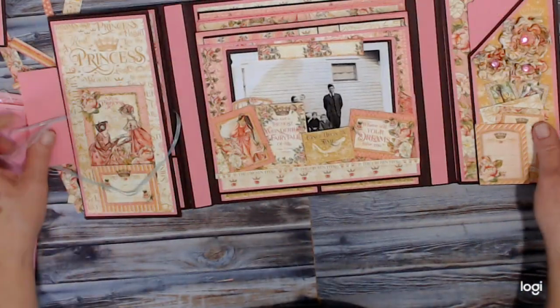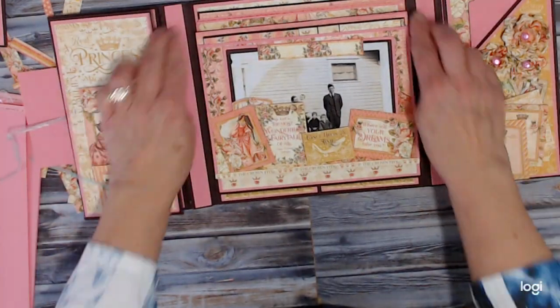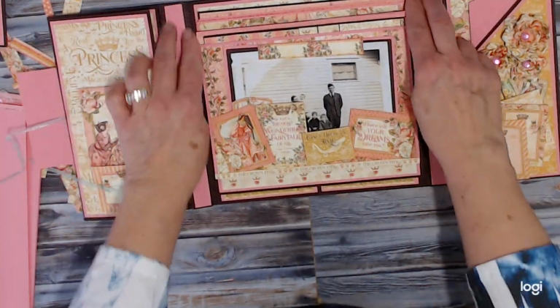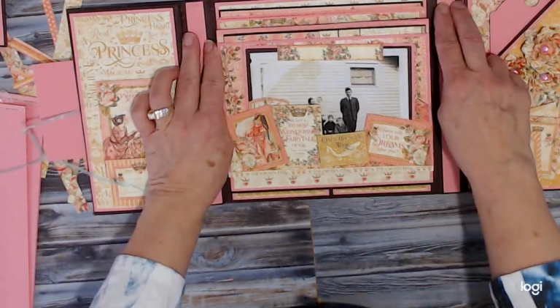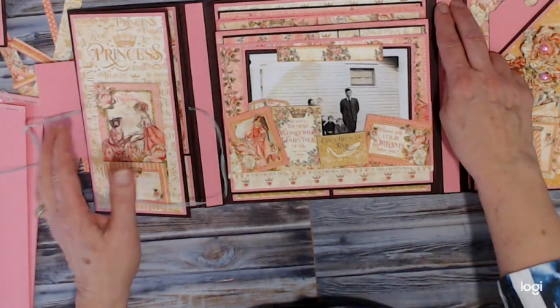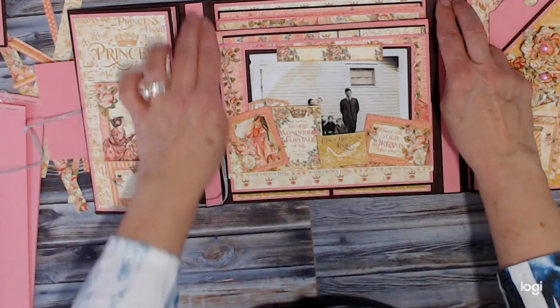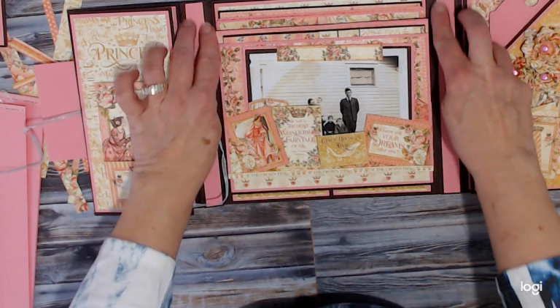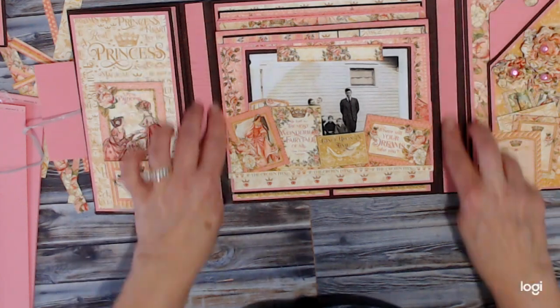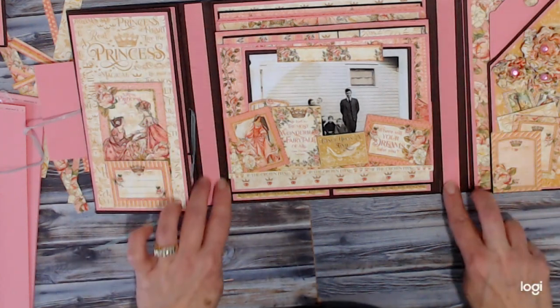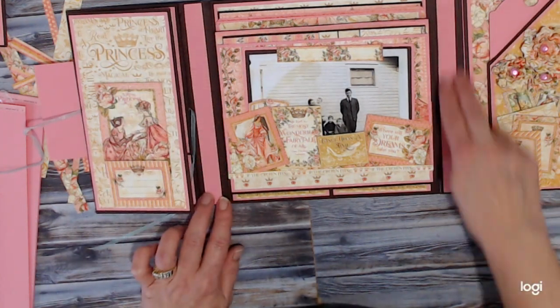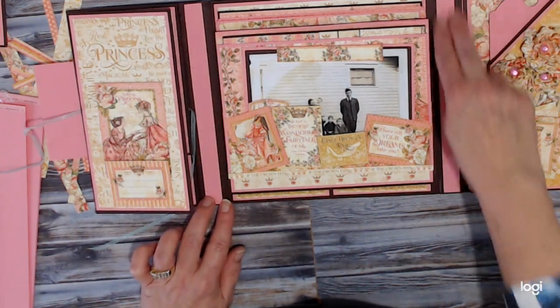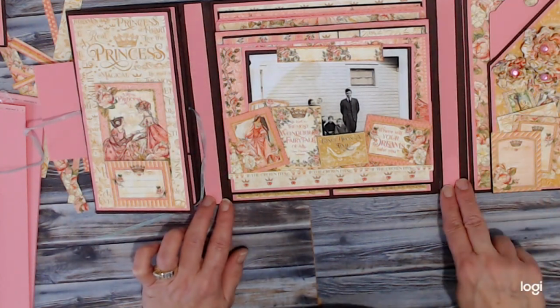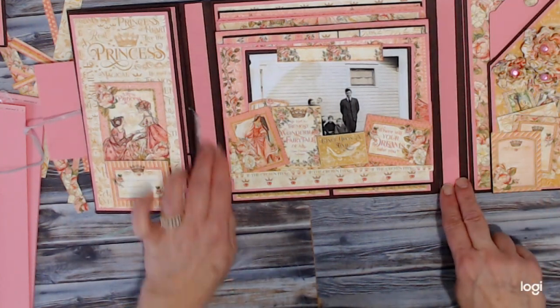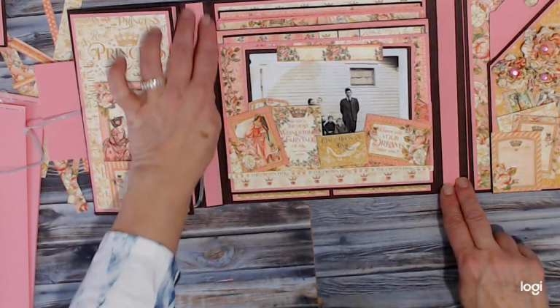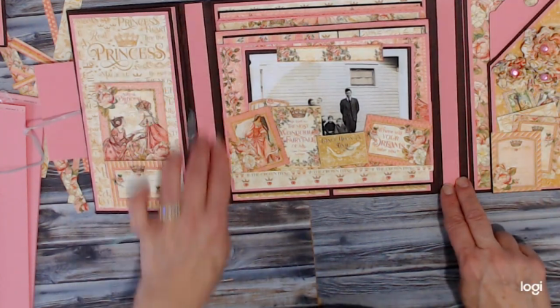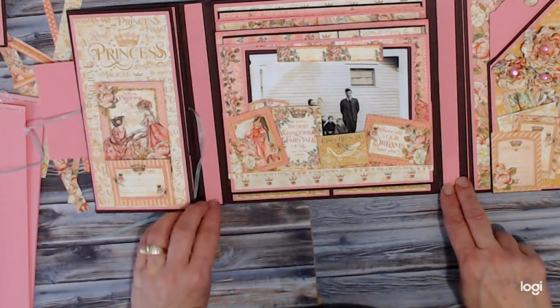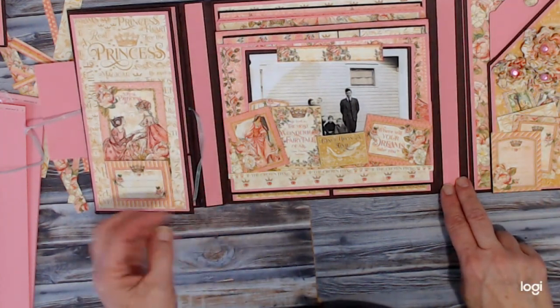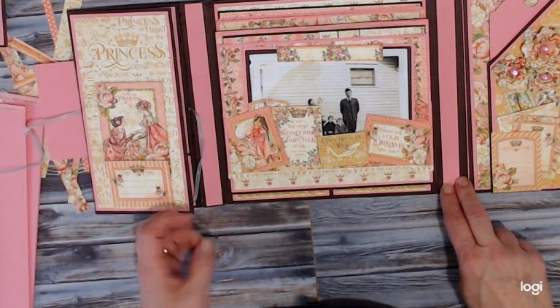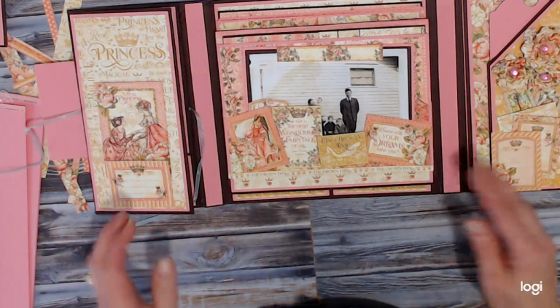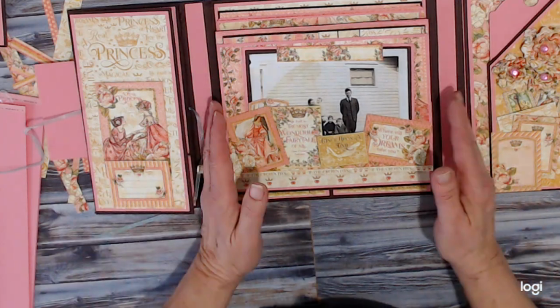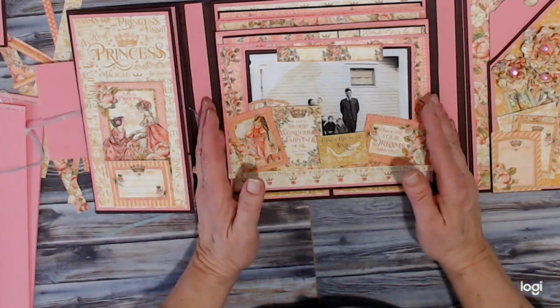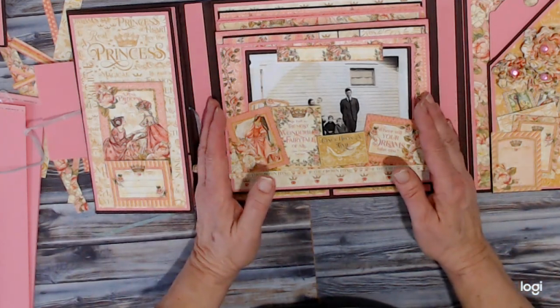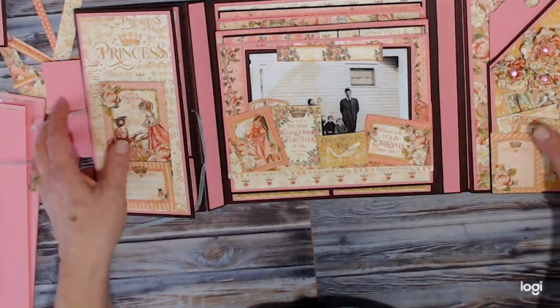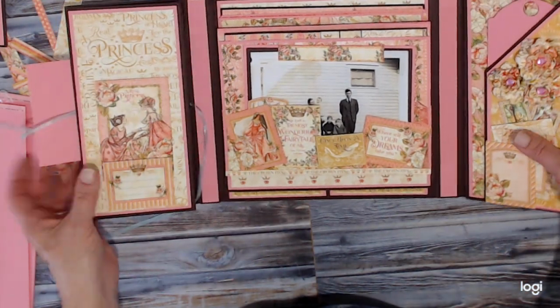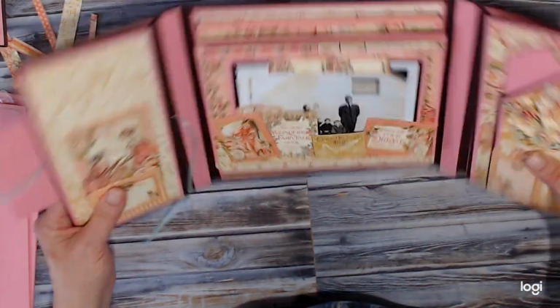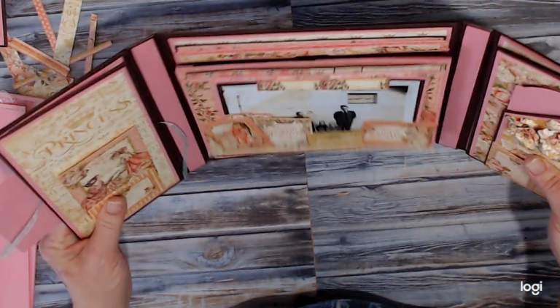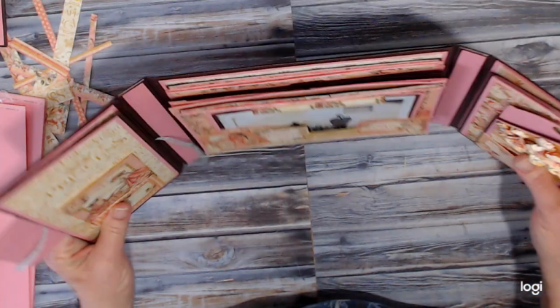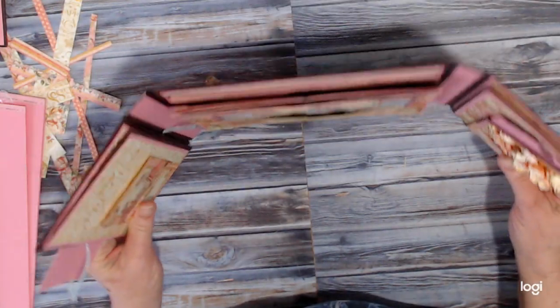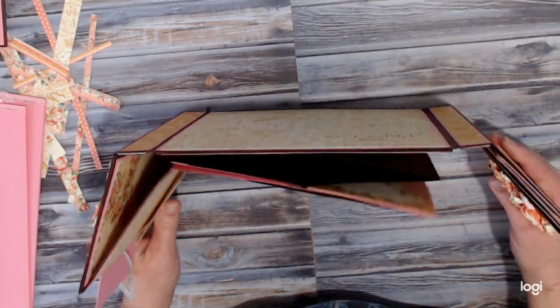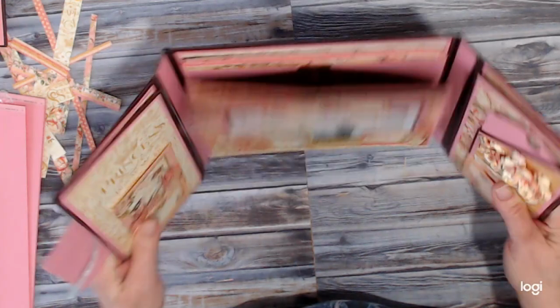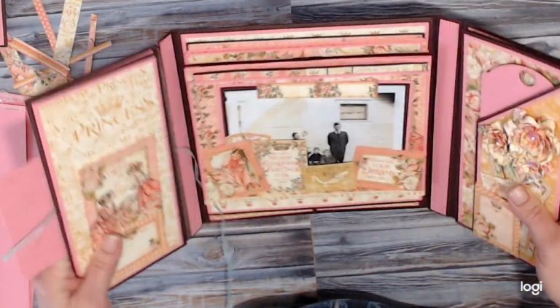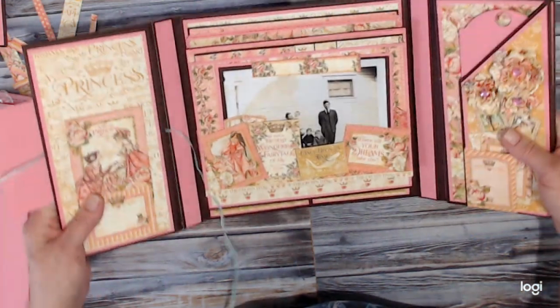Now this folio does have some chipboard right in the sides there to add a little stability, because of all the paper and everything — this is very thick.